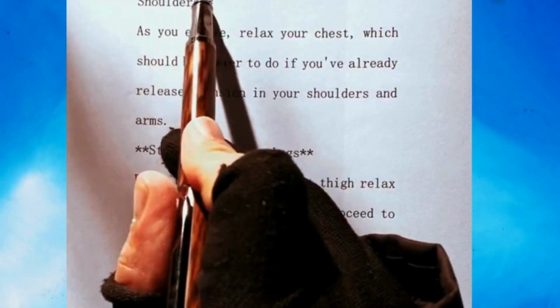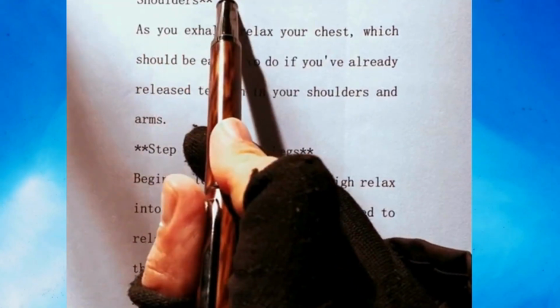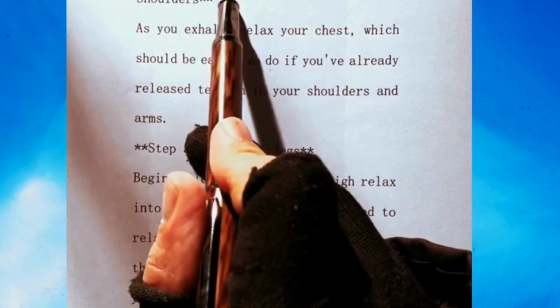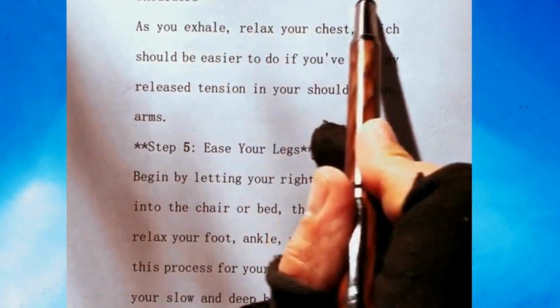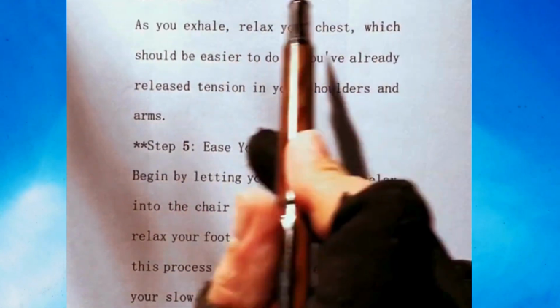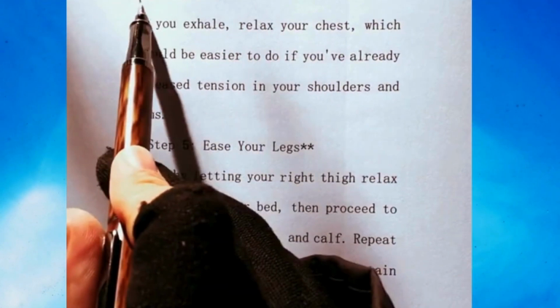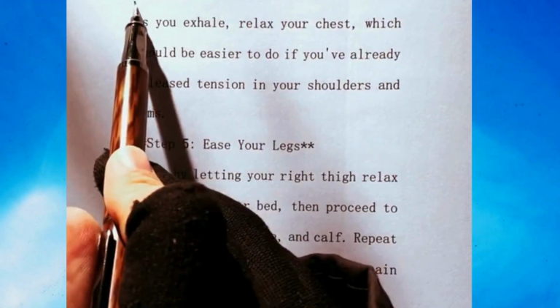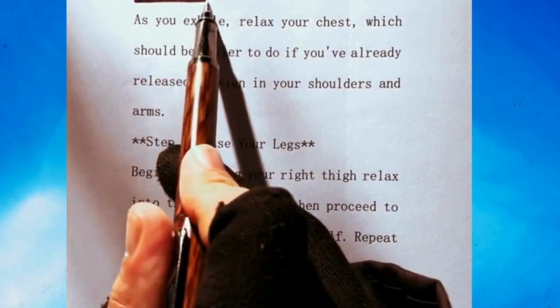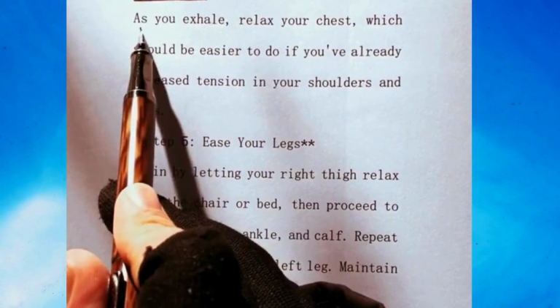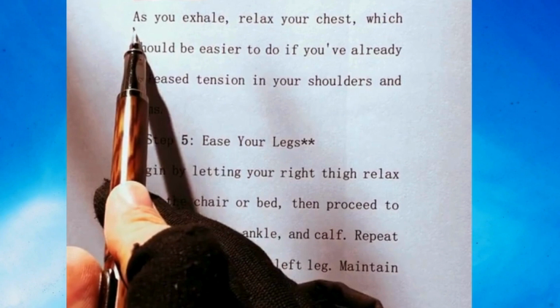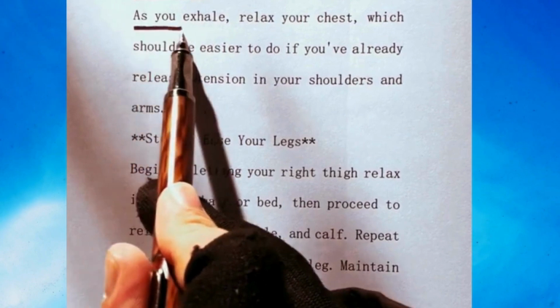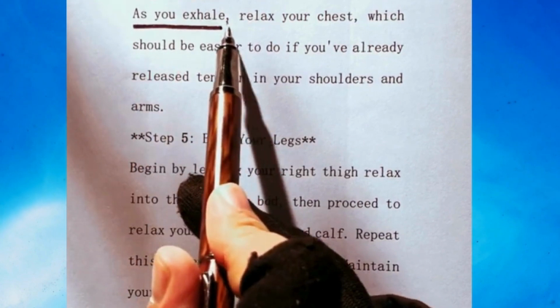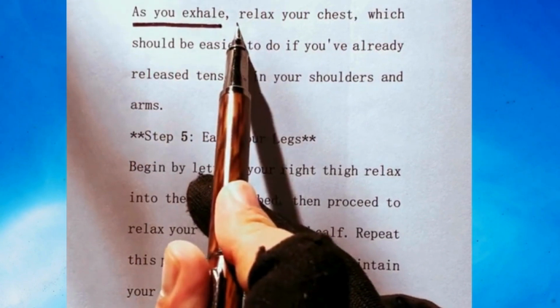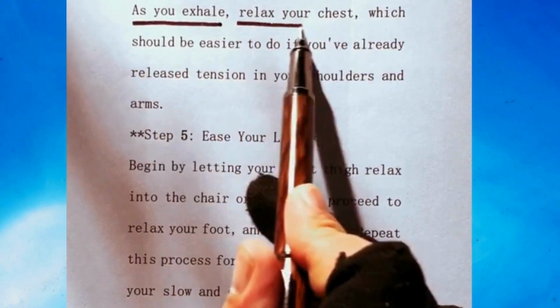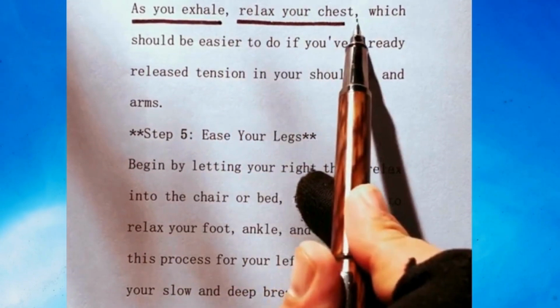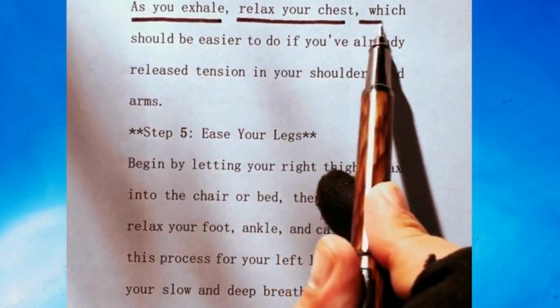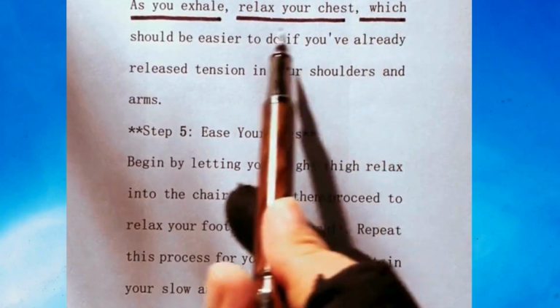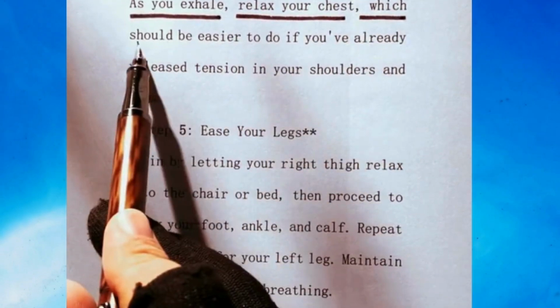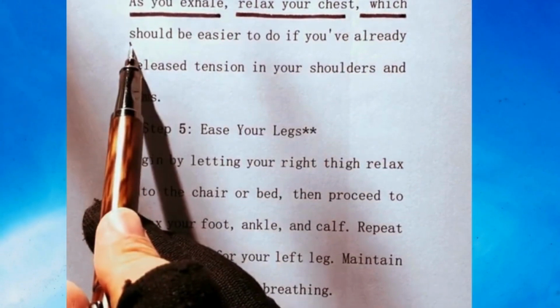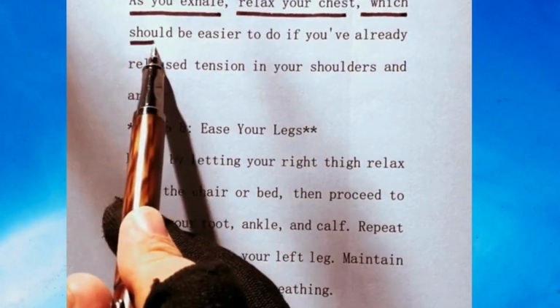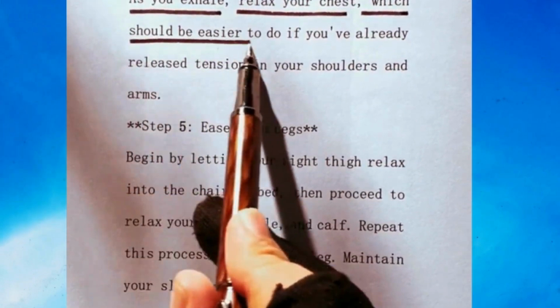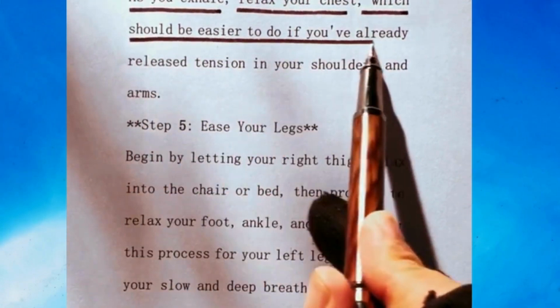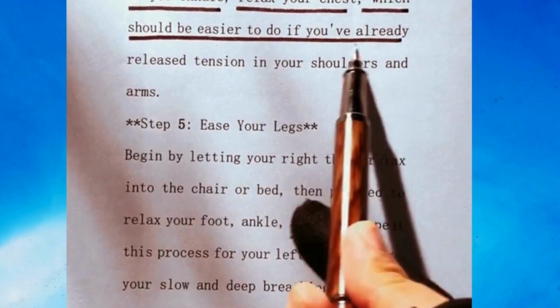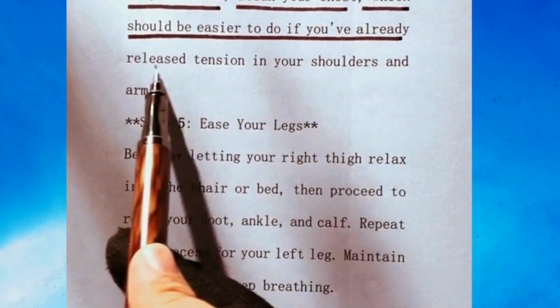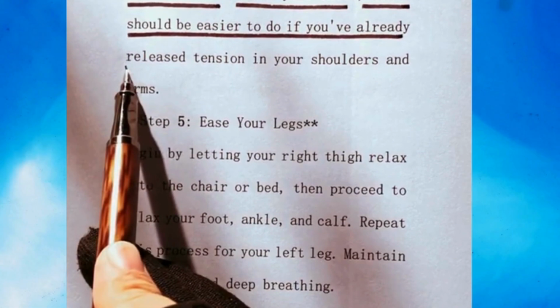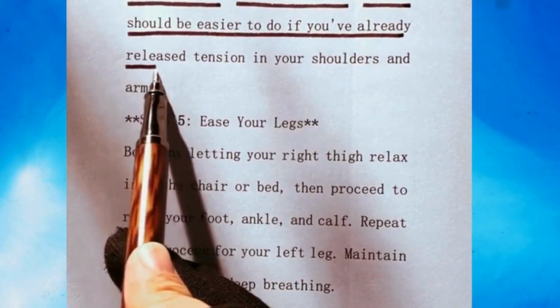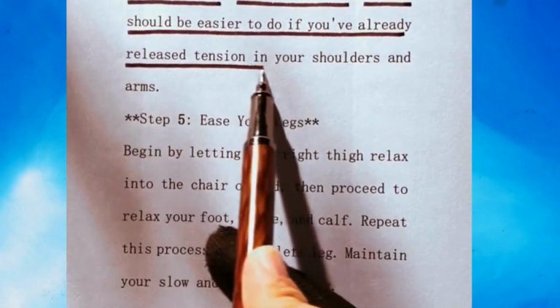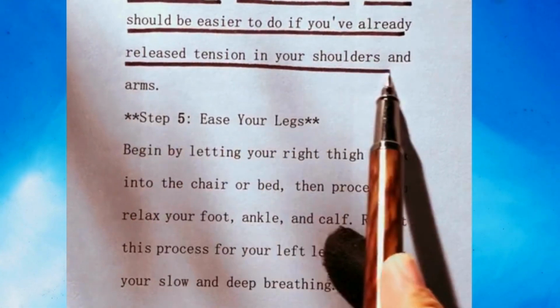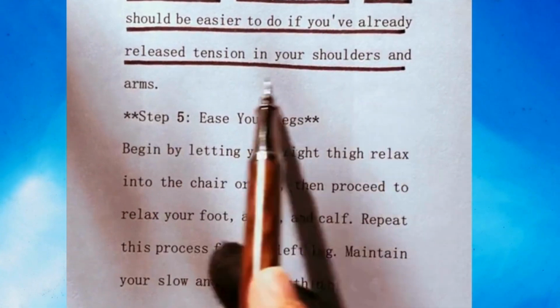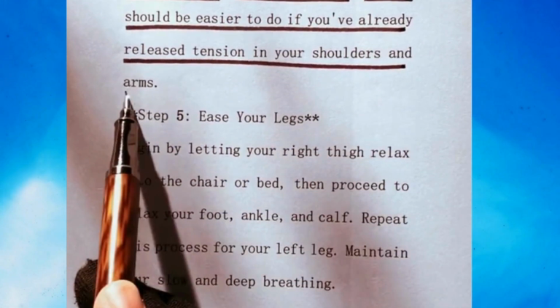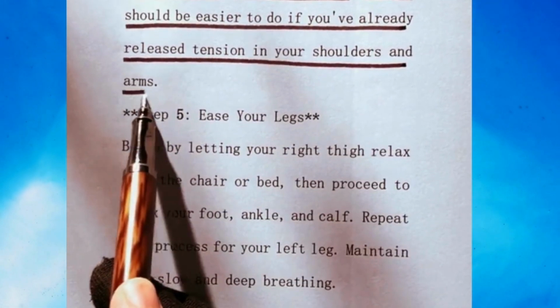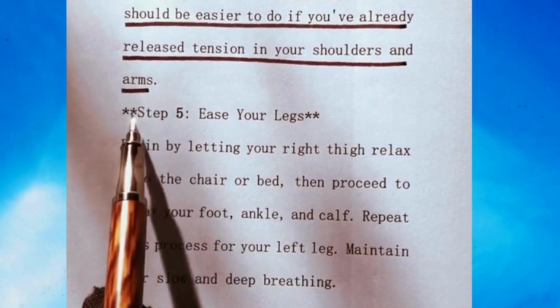Step 4: Relax your chest and shoulders. As you exhale, relax your chest, which should be easier to do if you've already released tension in your shoulders and arms.